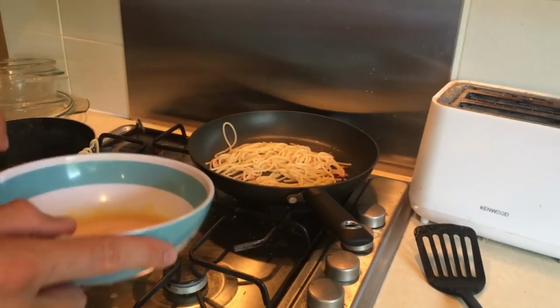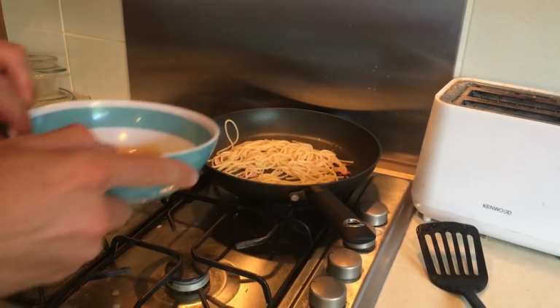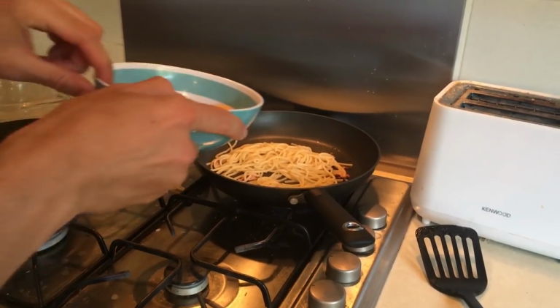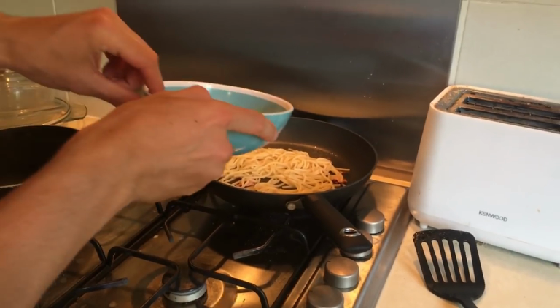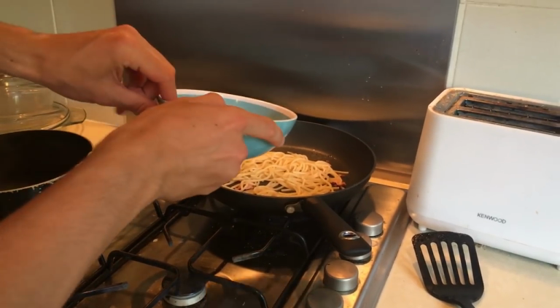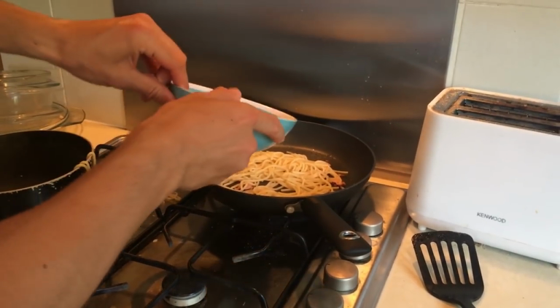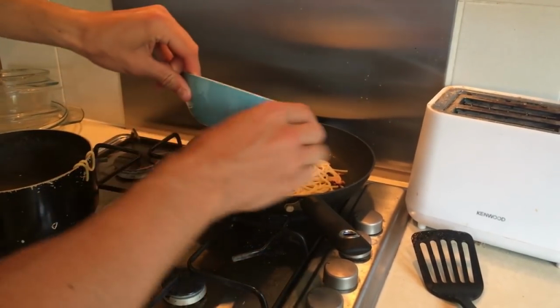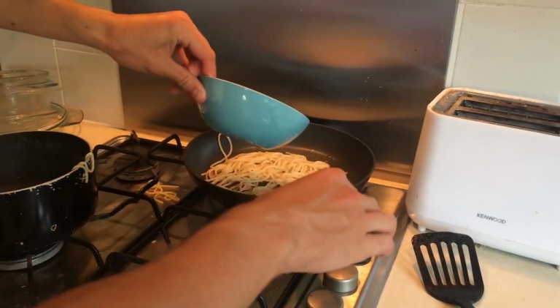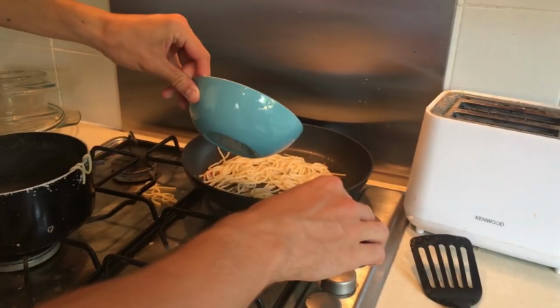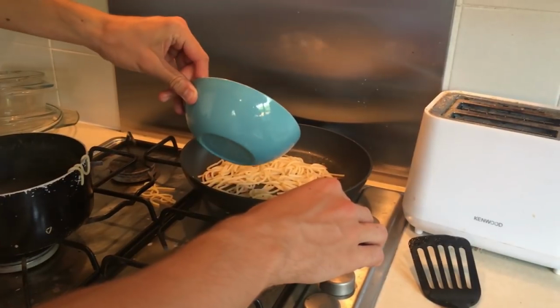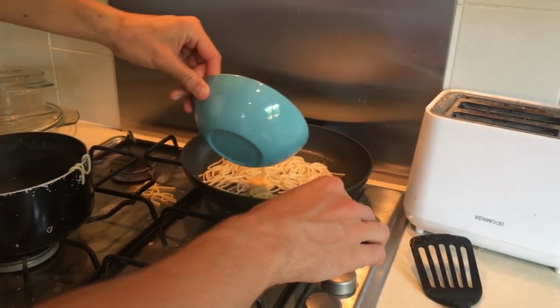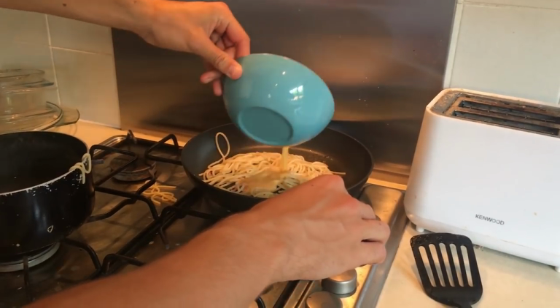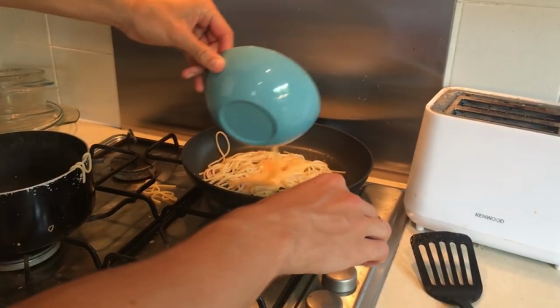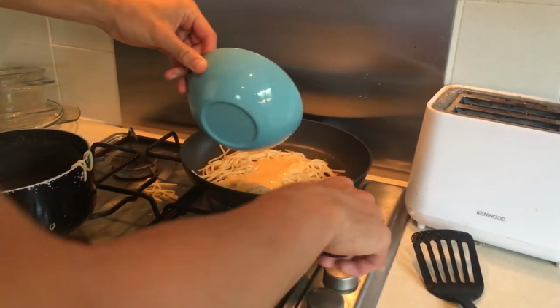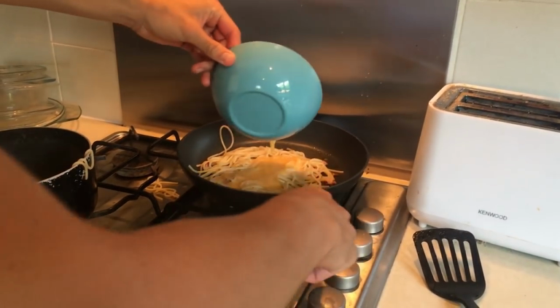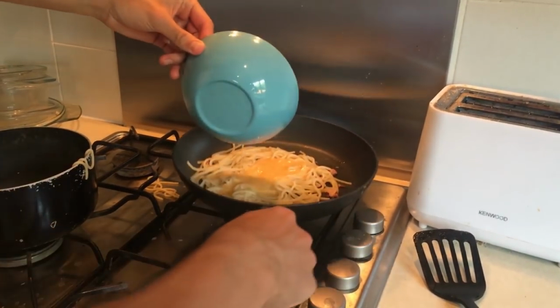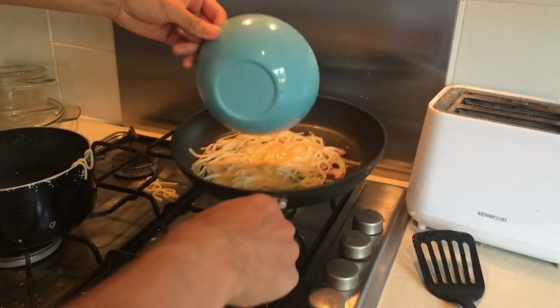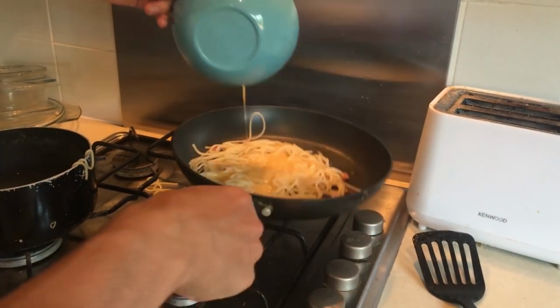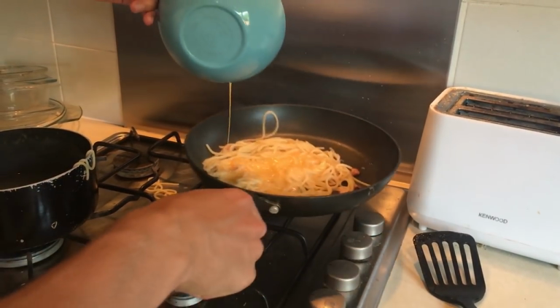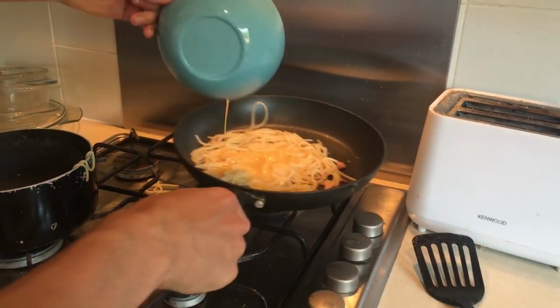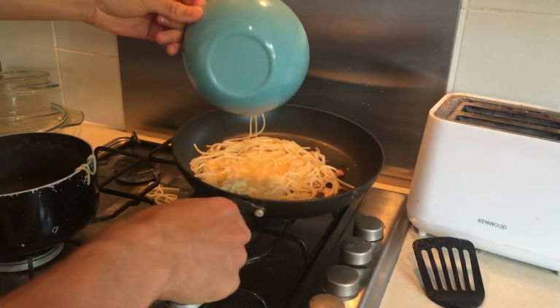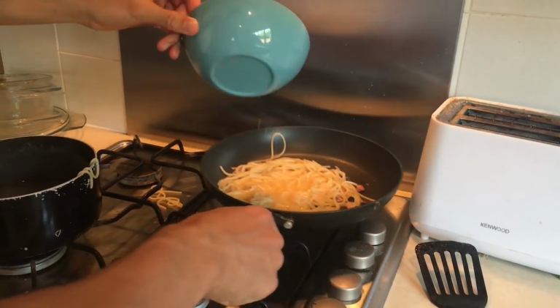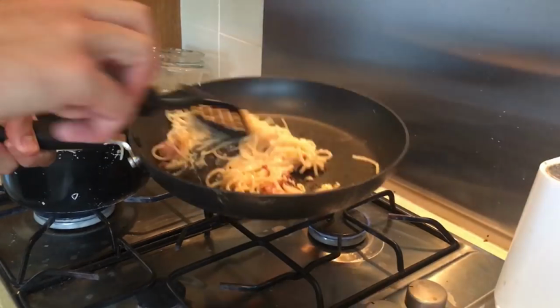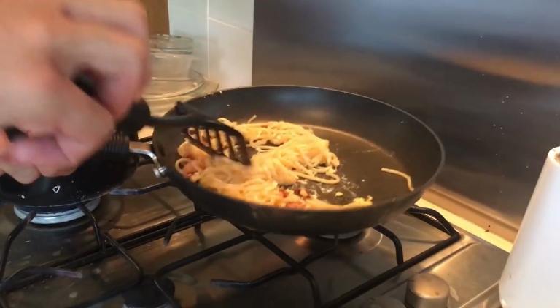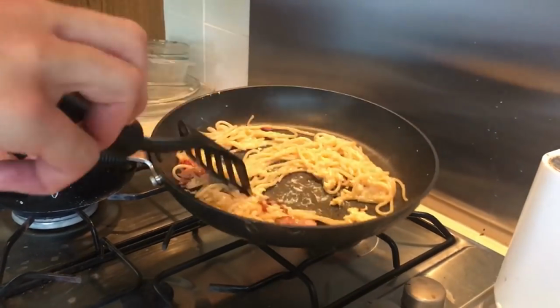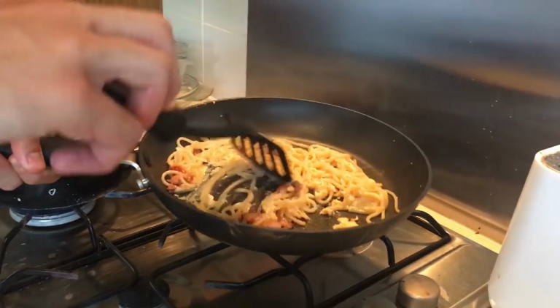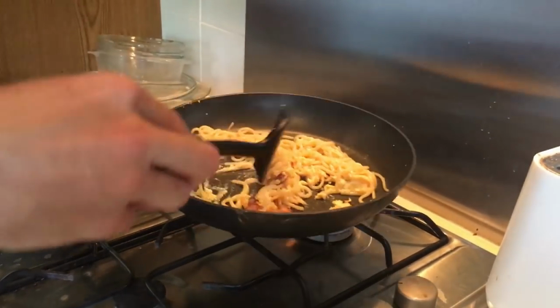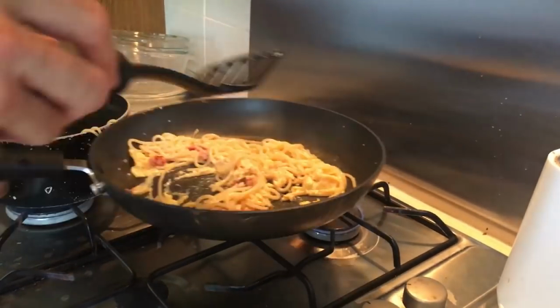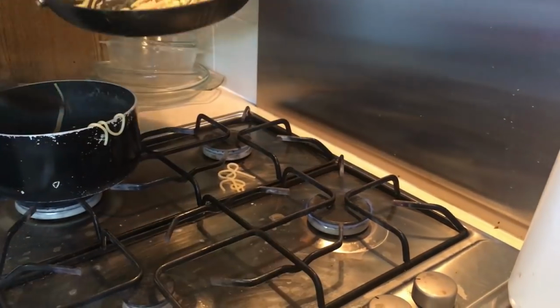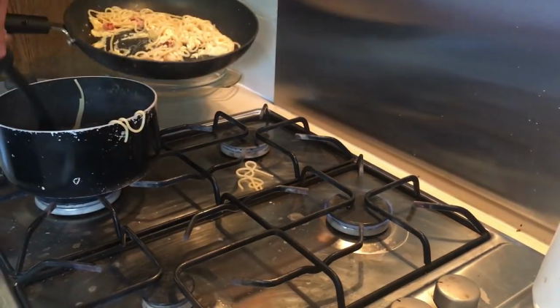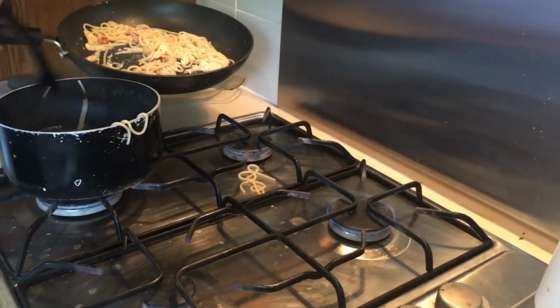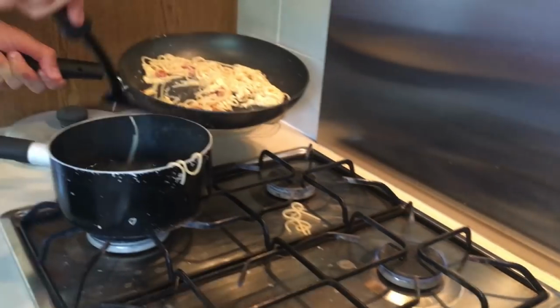Alright, so then you want to add your egg — whizz it on like that — and you want to stir it all in, shine like you've had too much wine.